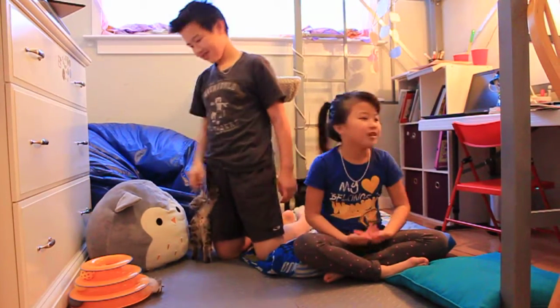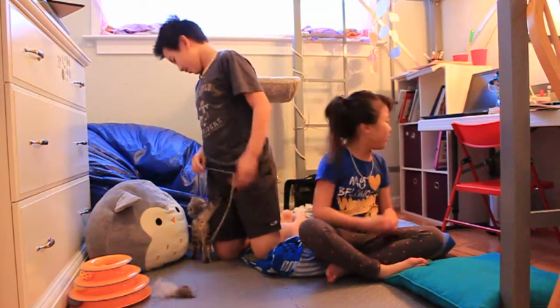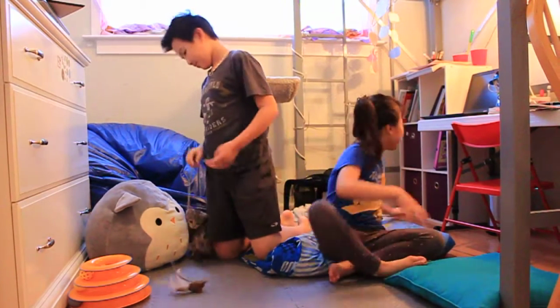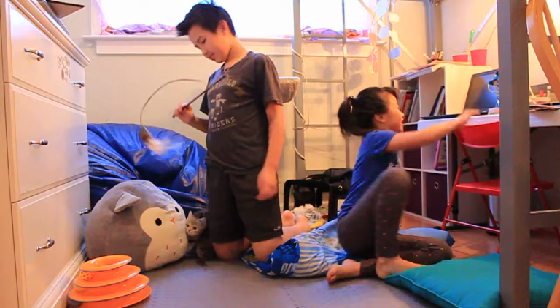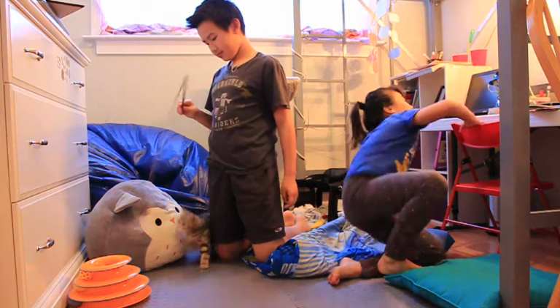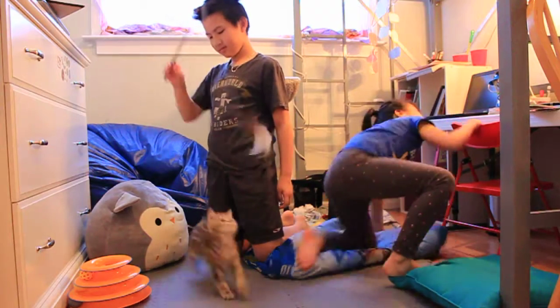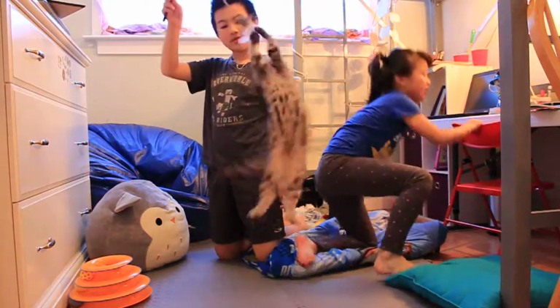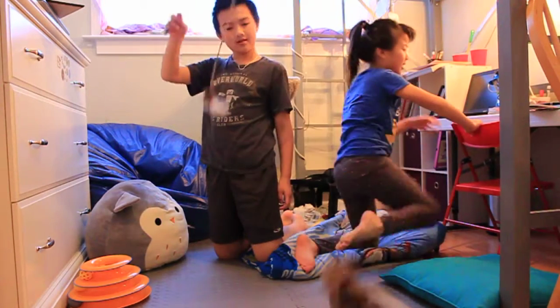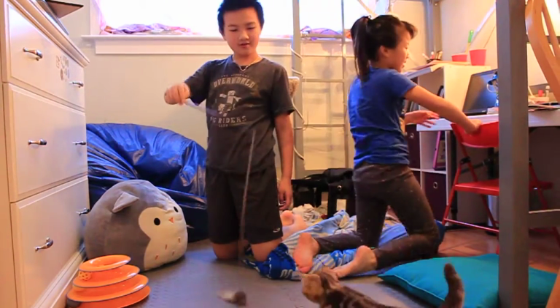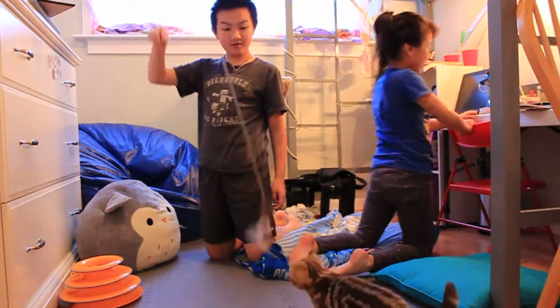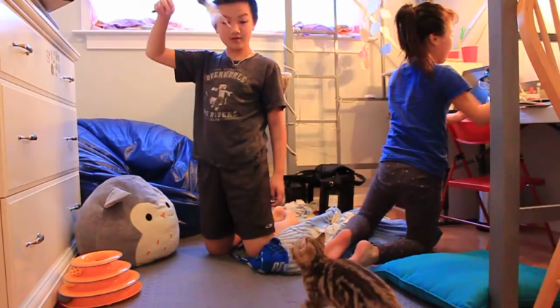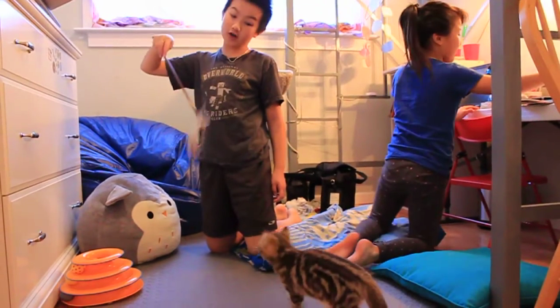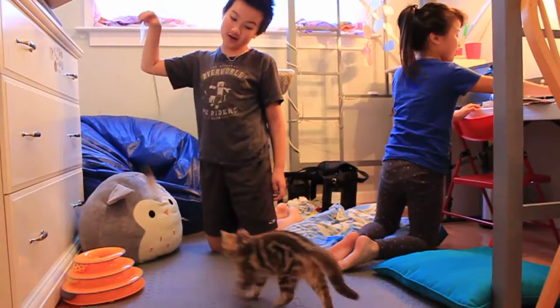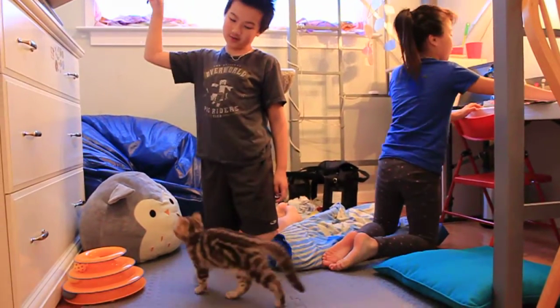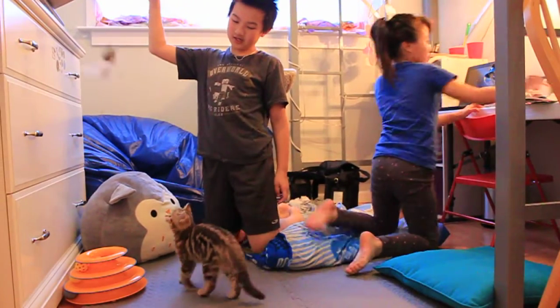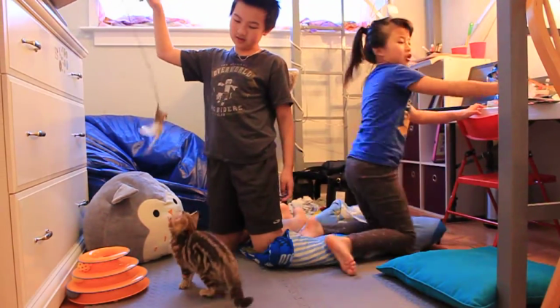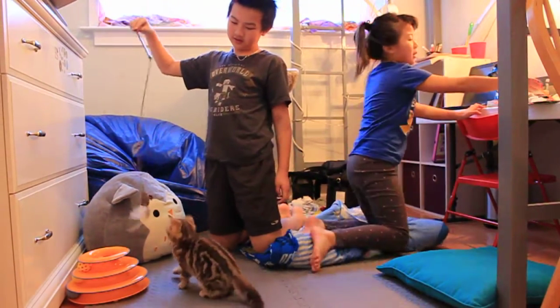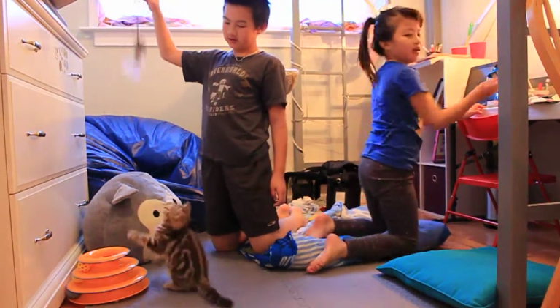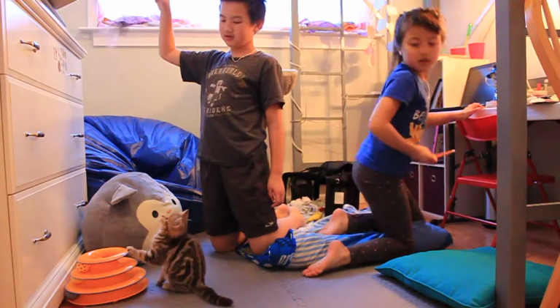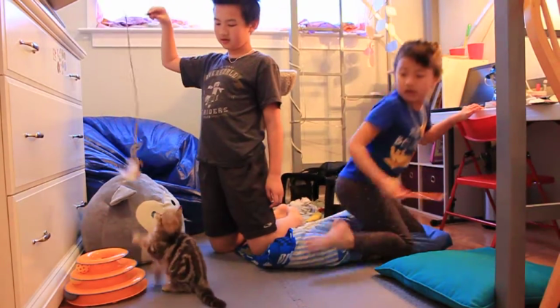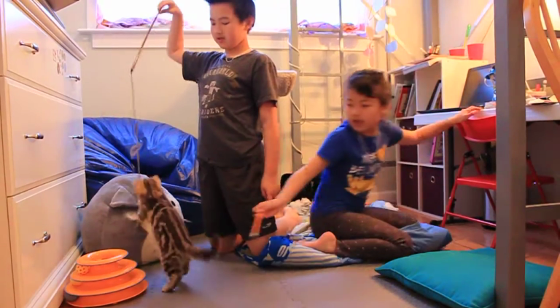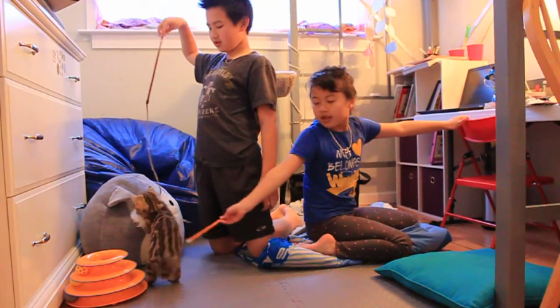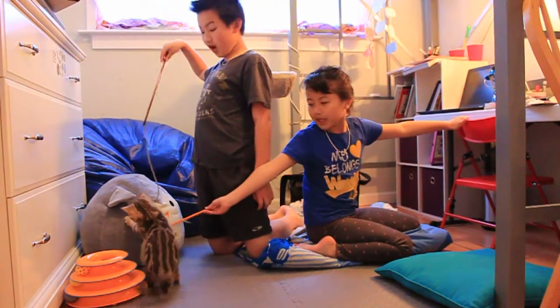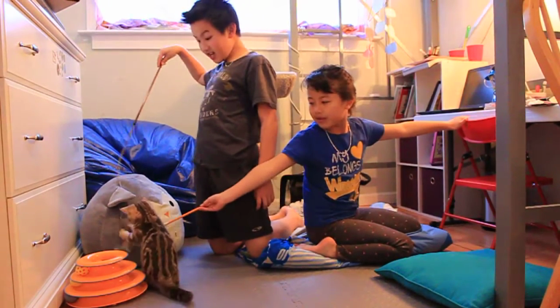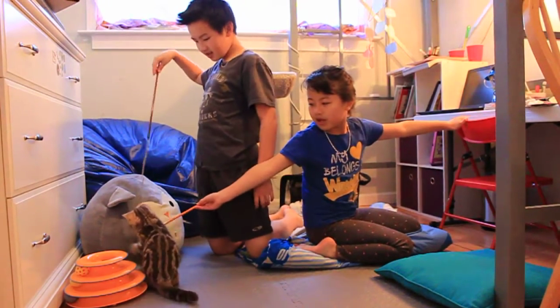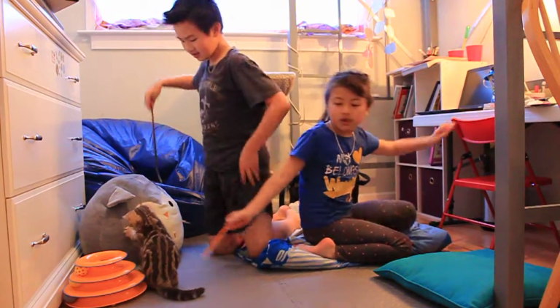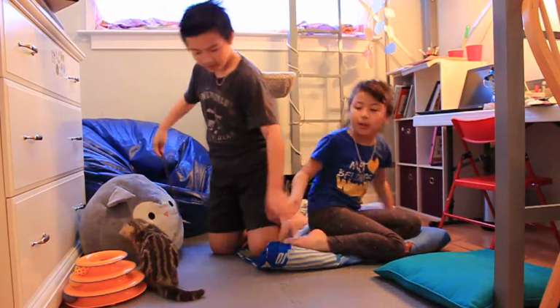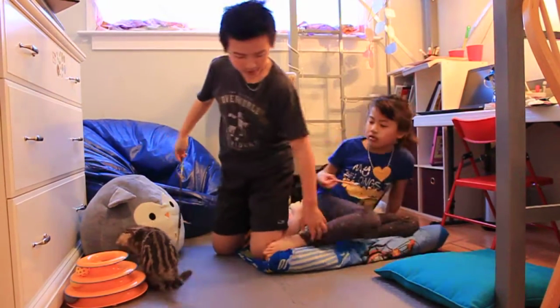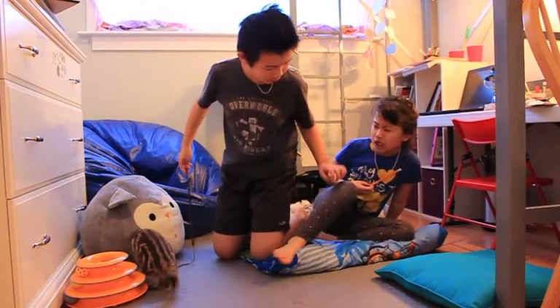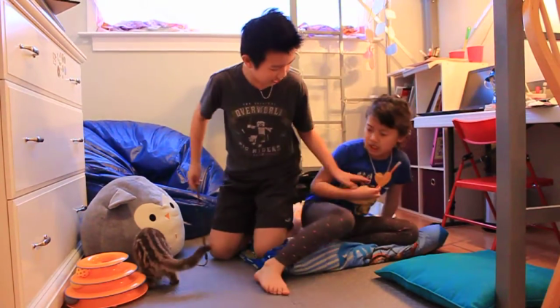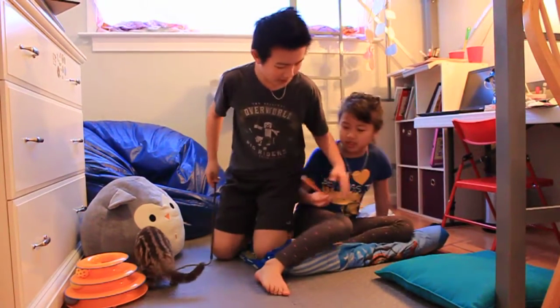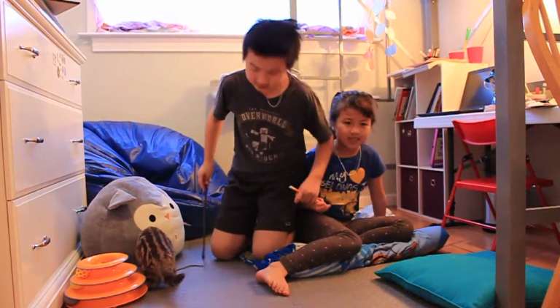She loves sticks. I'll show you that she loves sticks. She also really likes to play with sticks.